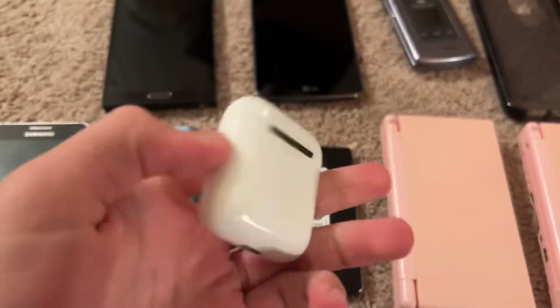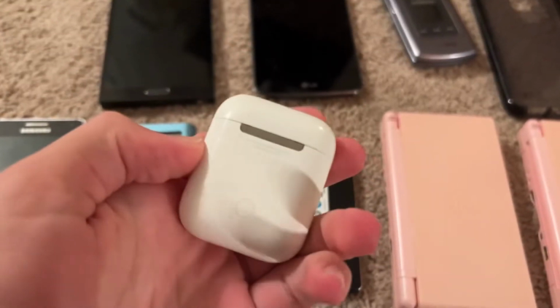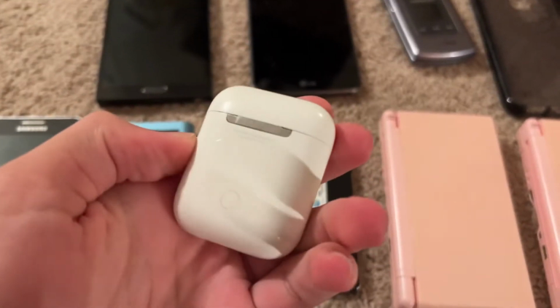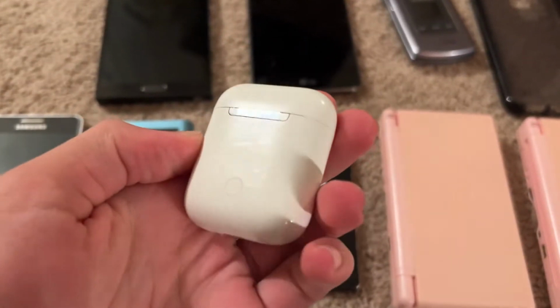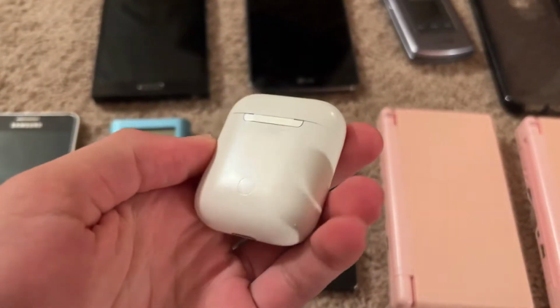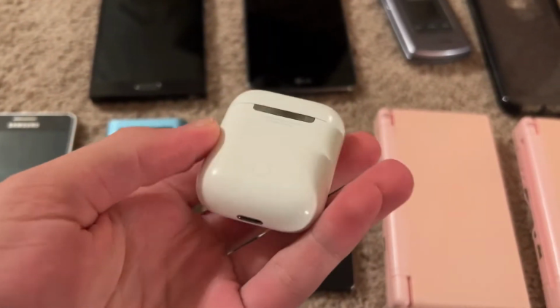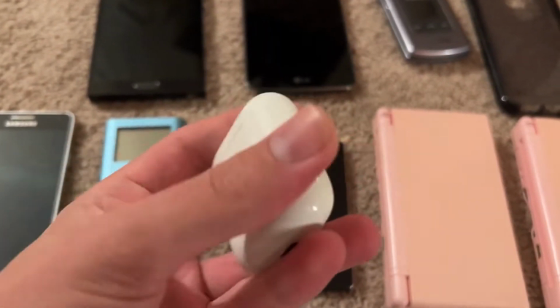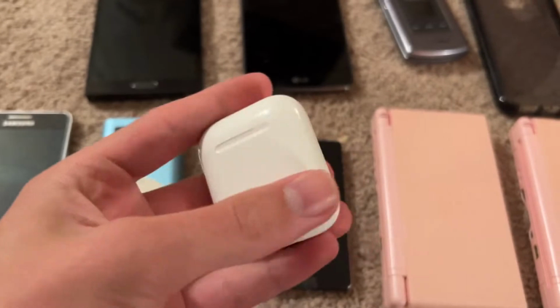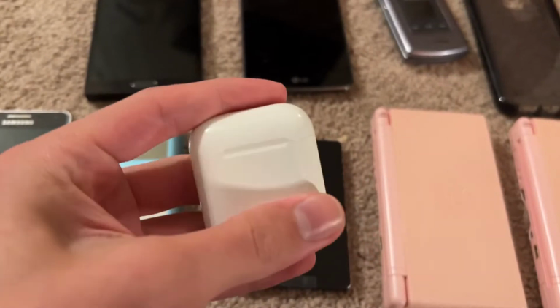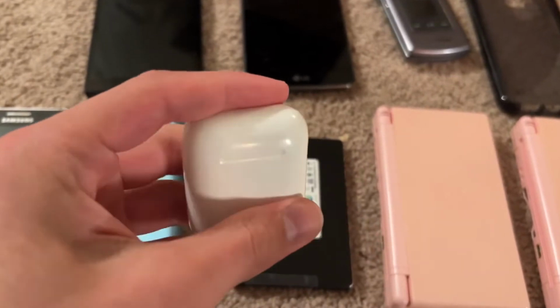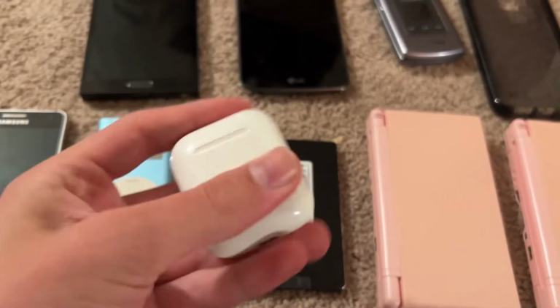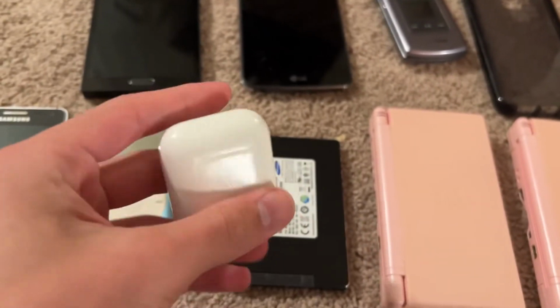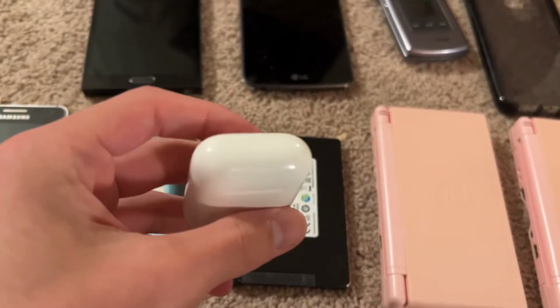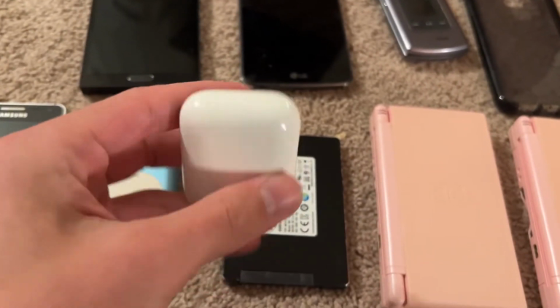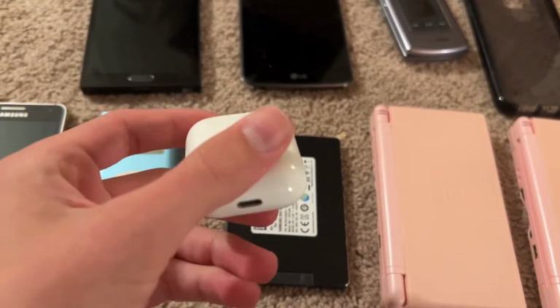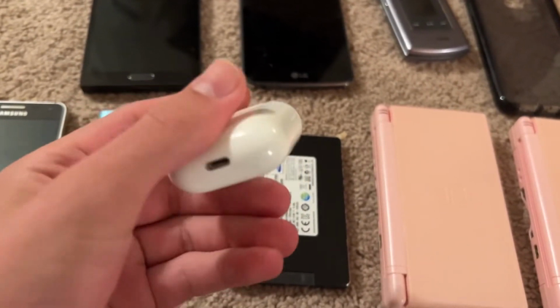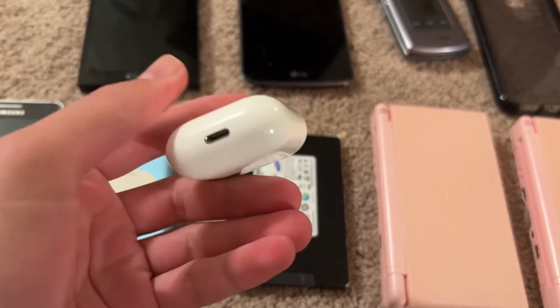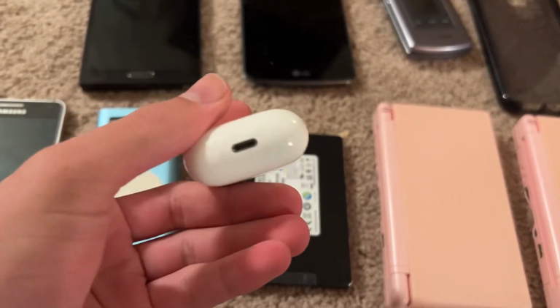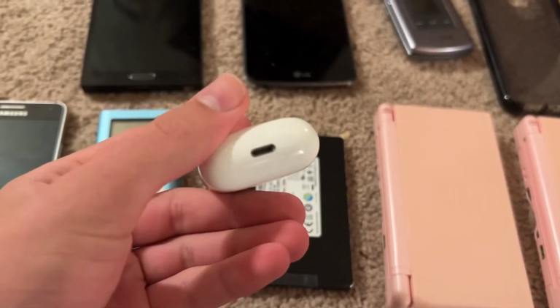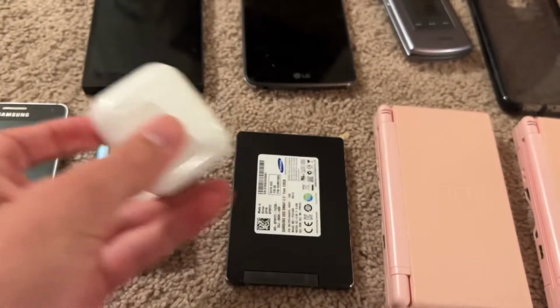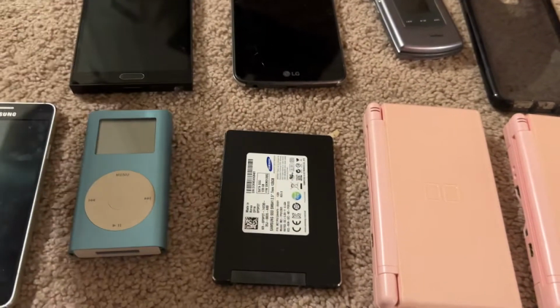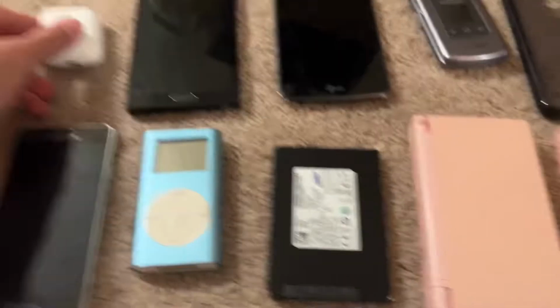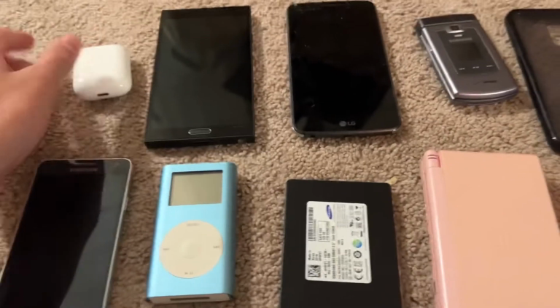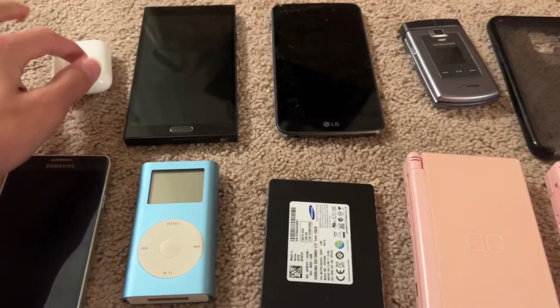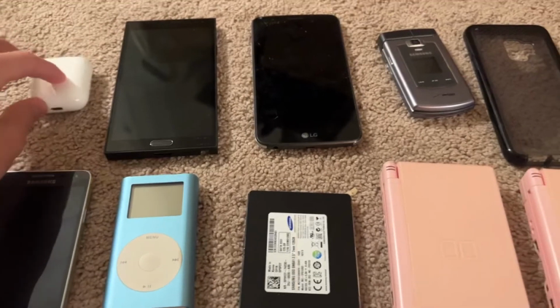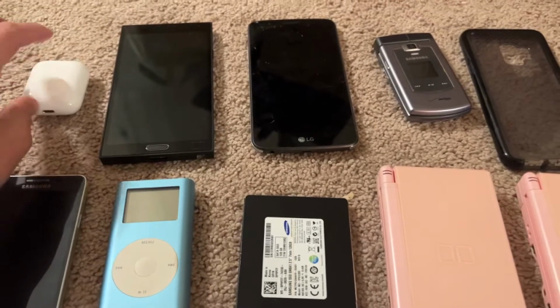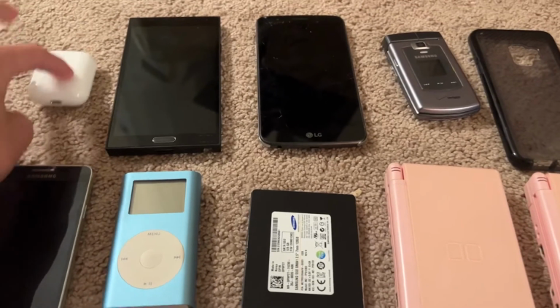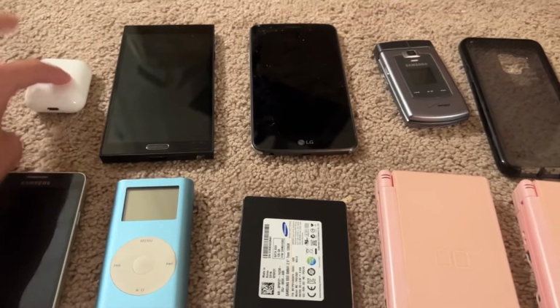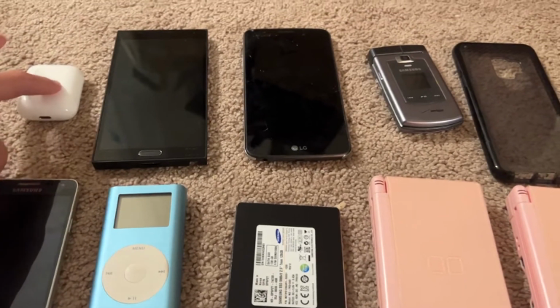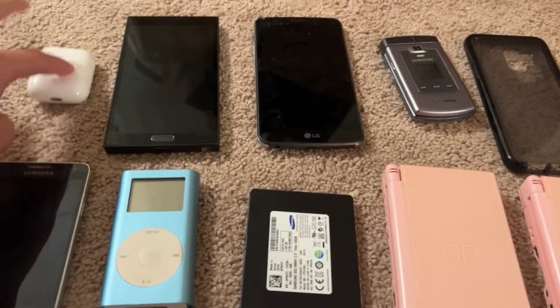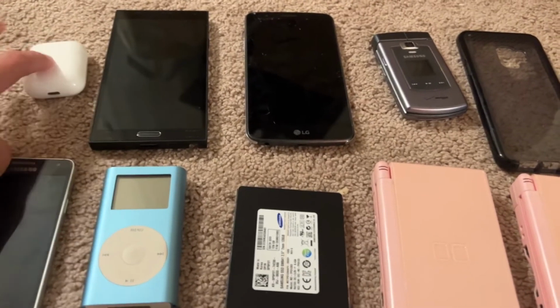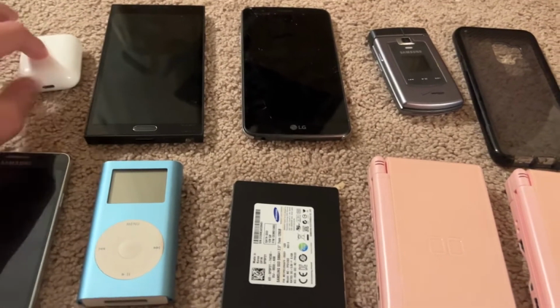First we've got these AirPods 1st gen, good condition, they work perfectly. I'm not going to open them because I don't want them to connect to my phone right now, but I was in need of these because my AirPods 2 broke. Those are pretty nice.